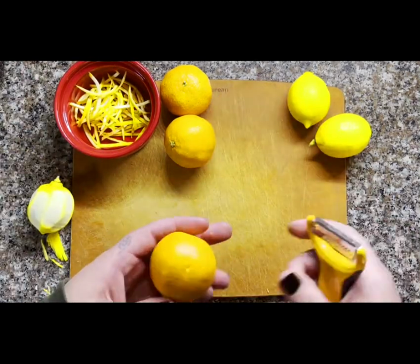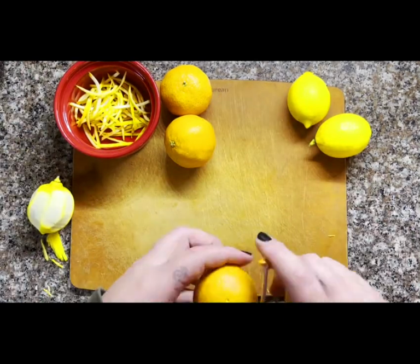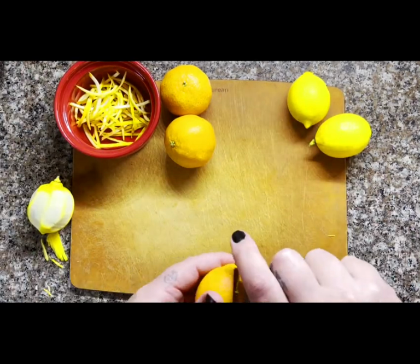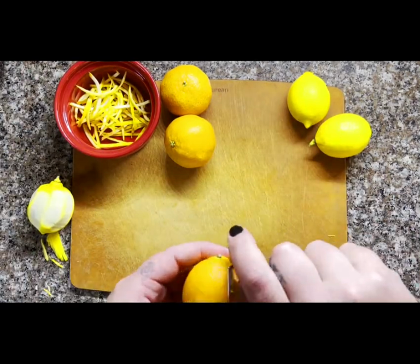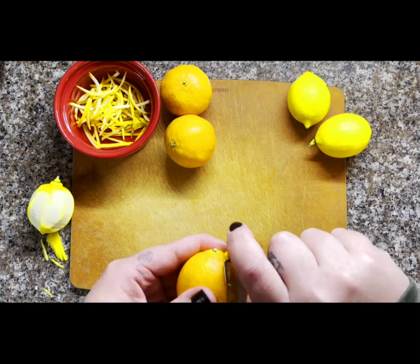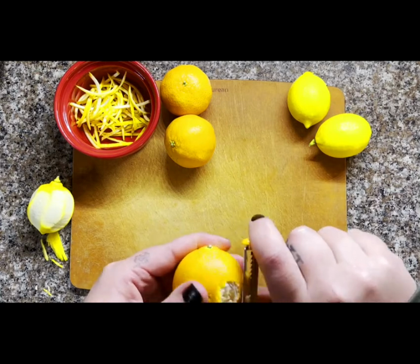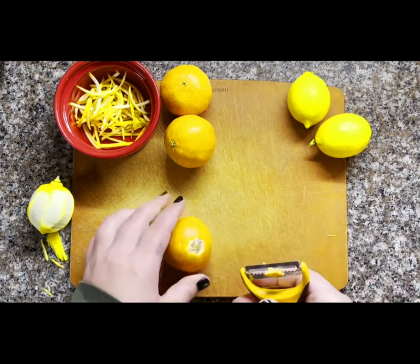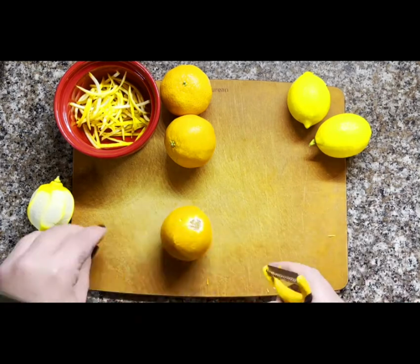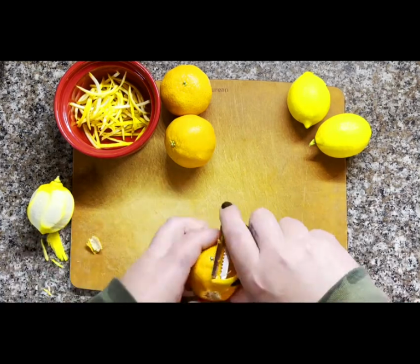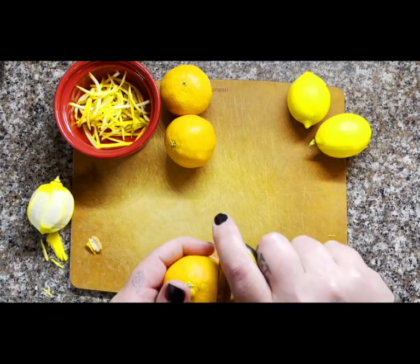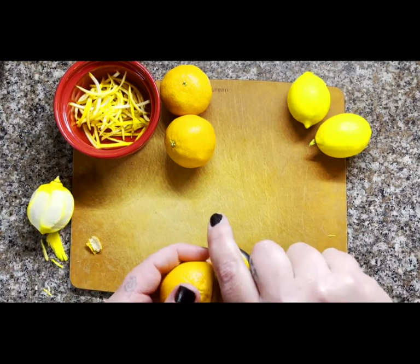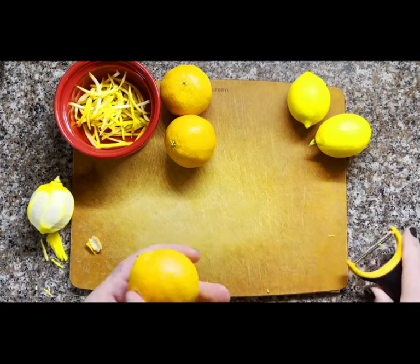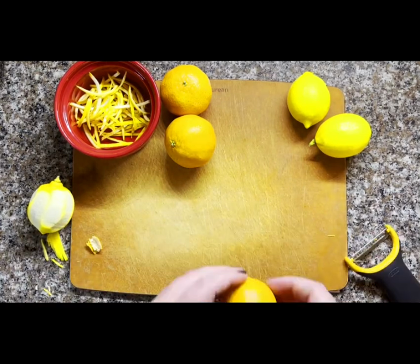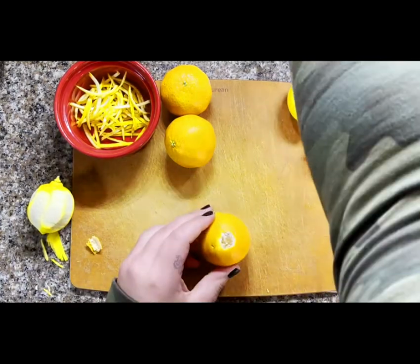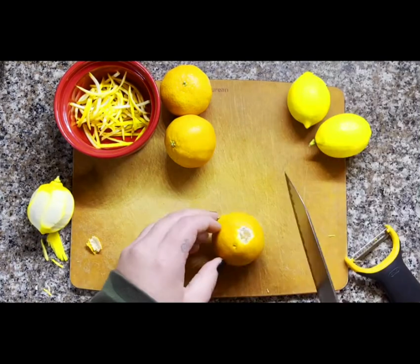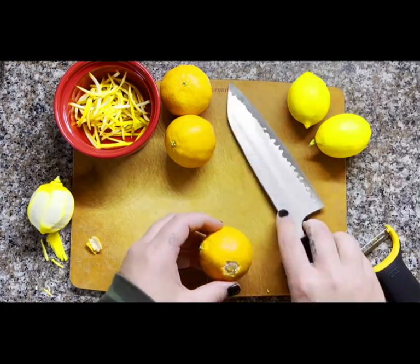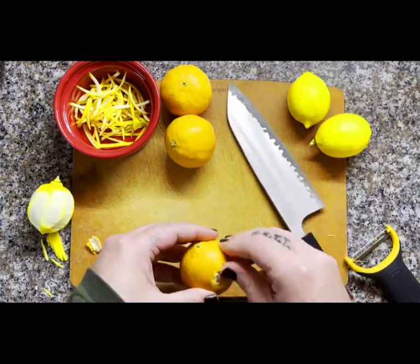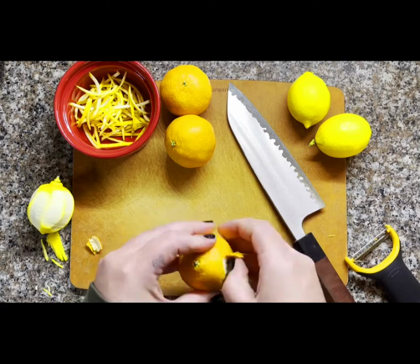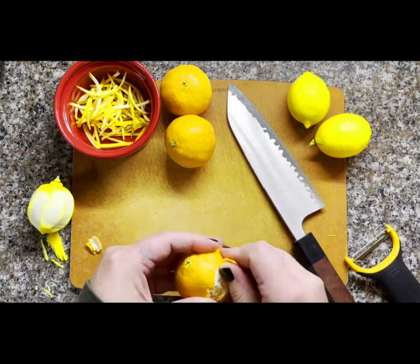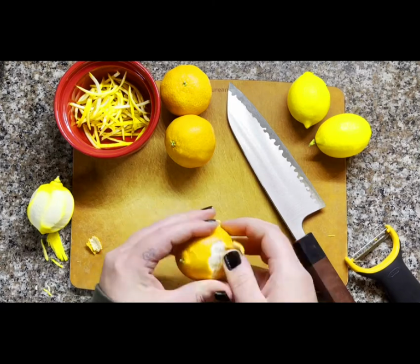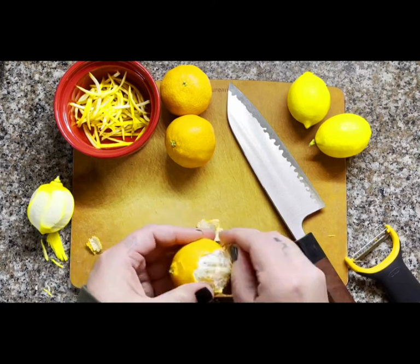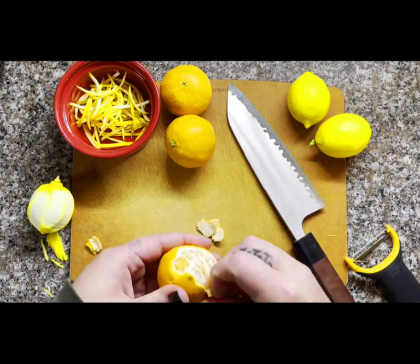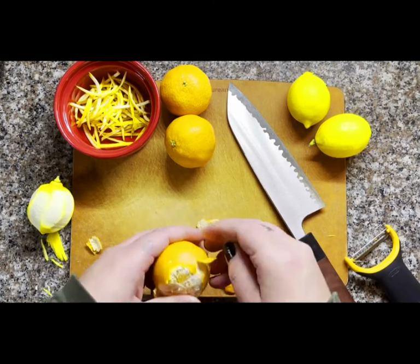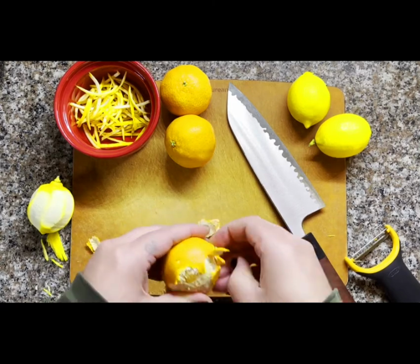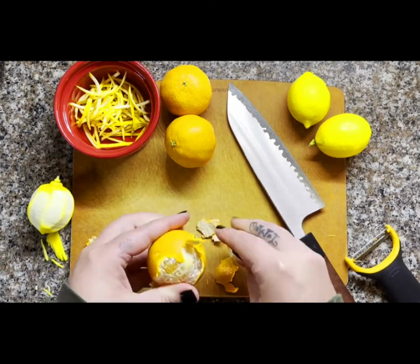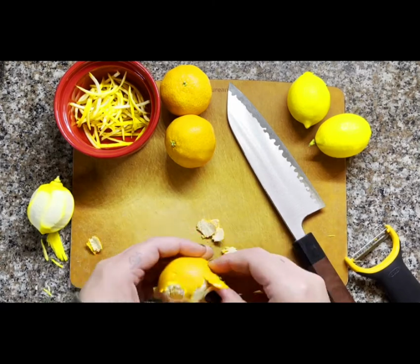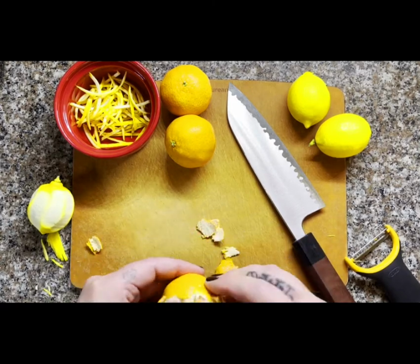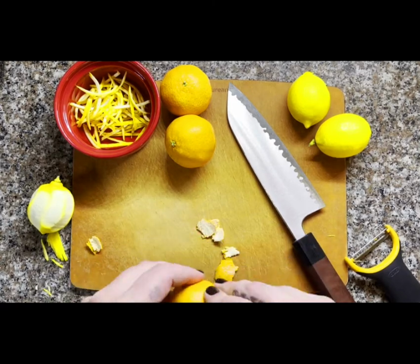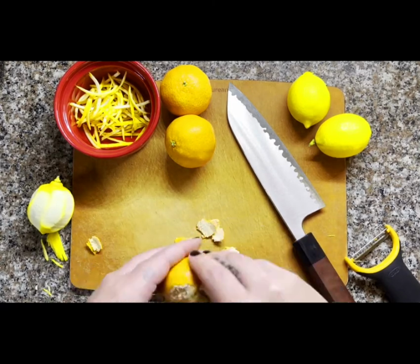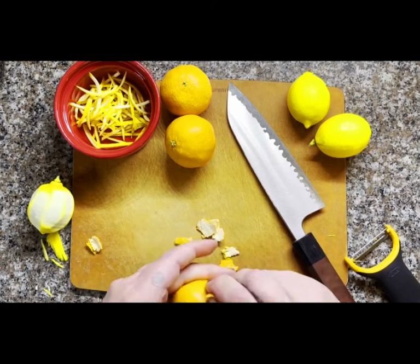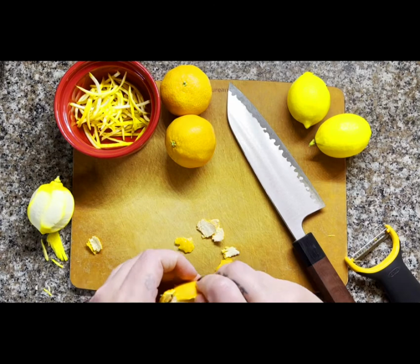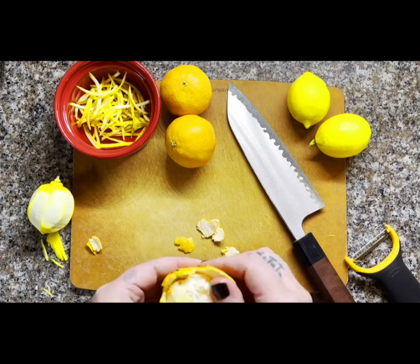This peeler worked really well for the lemons, but it's not doing anything for the mandarins — the skin's really thin. So I'm going to have to peel it by hand and then slice it with a knife.